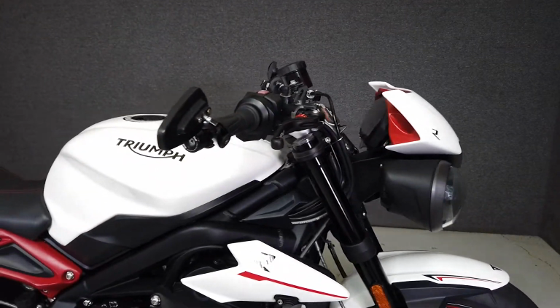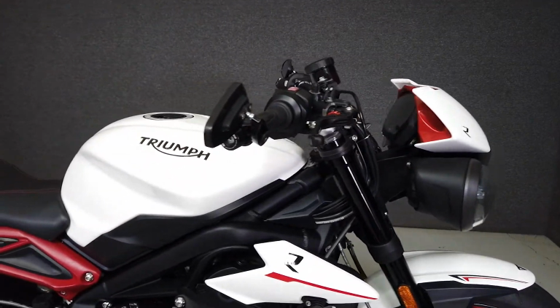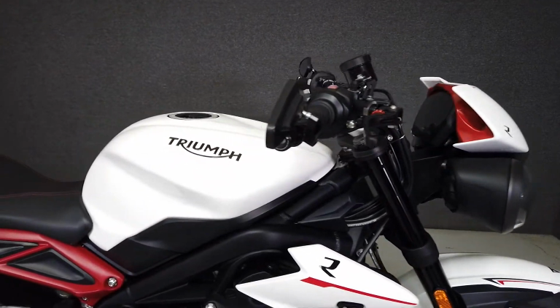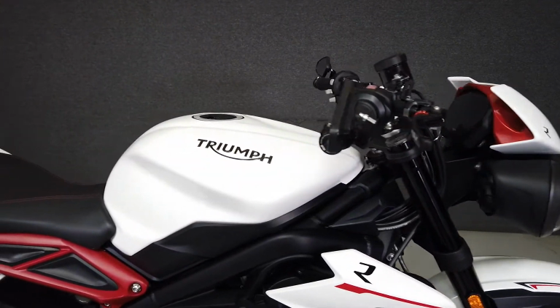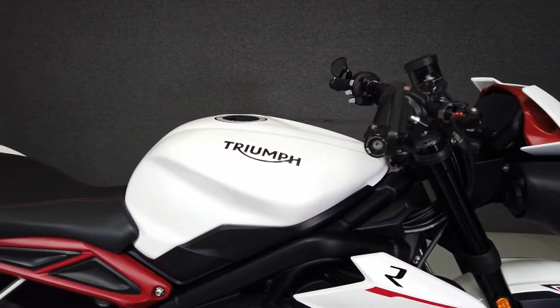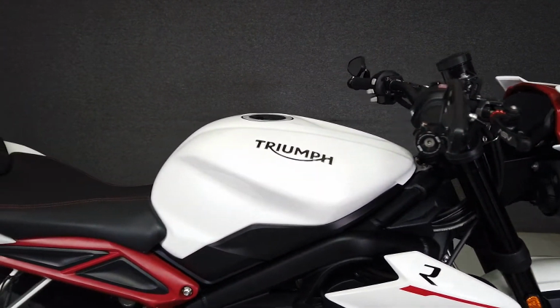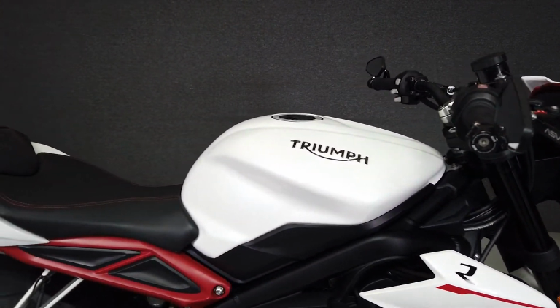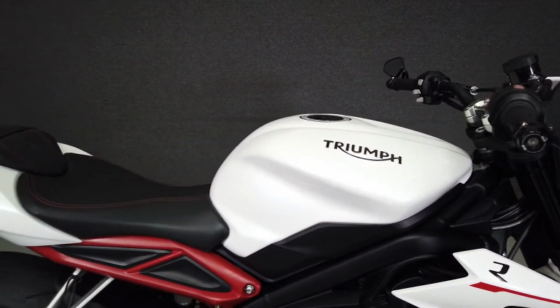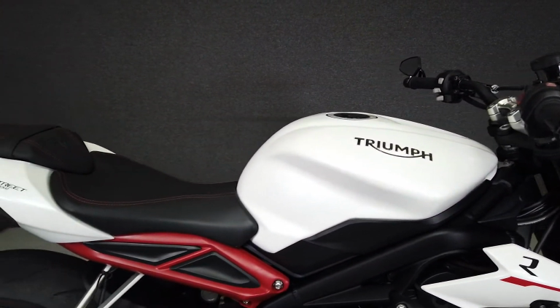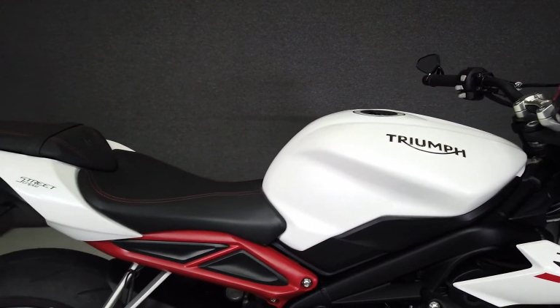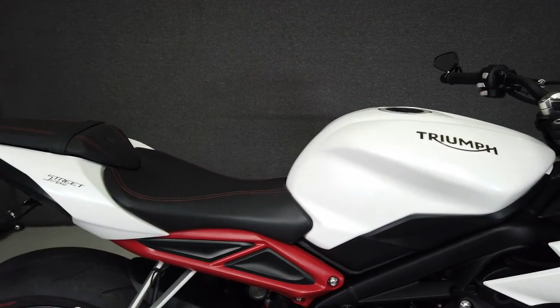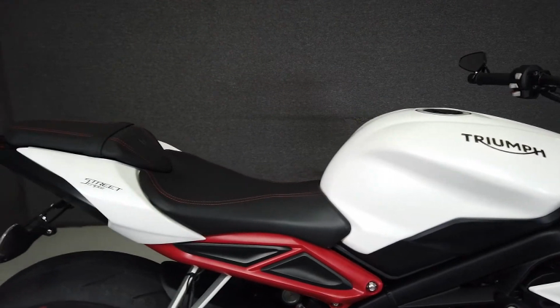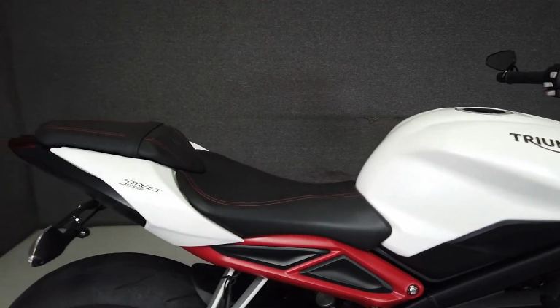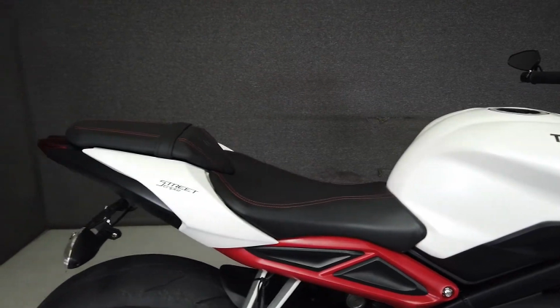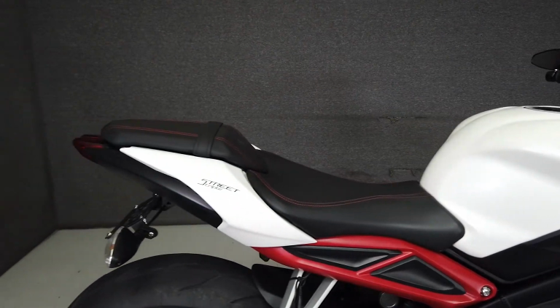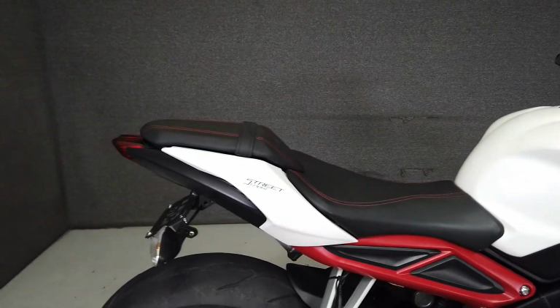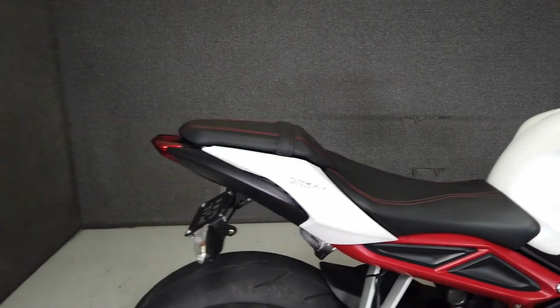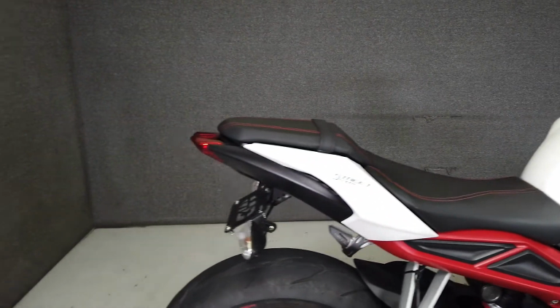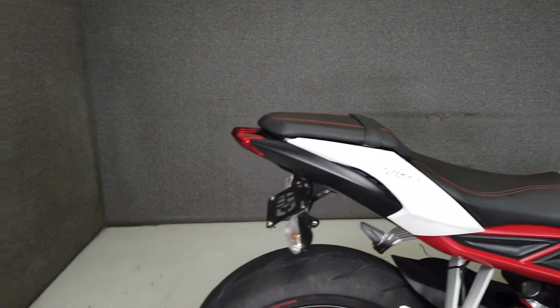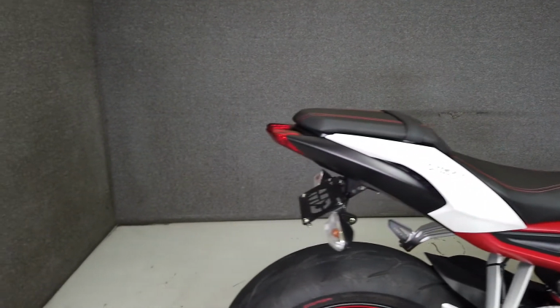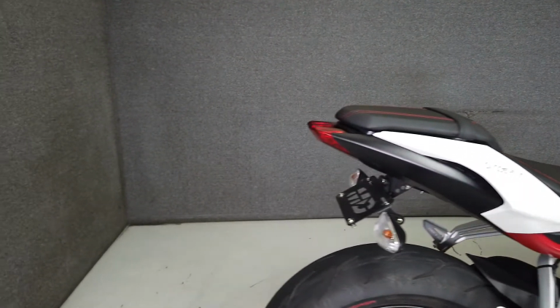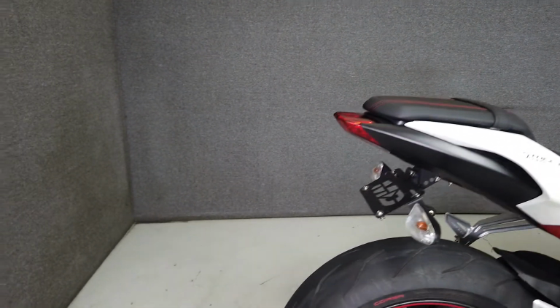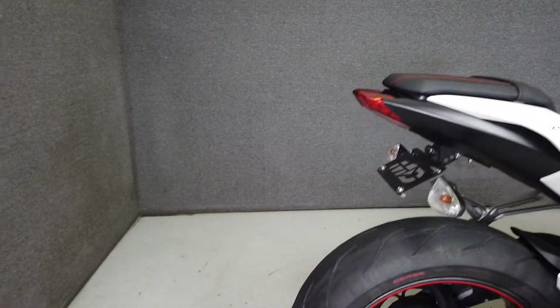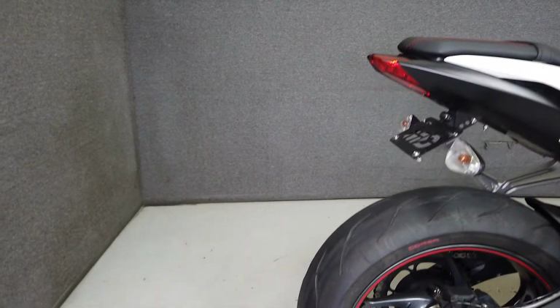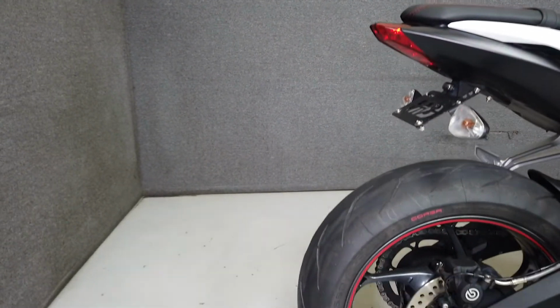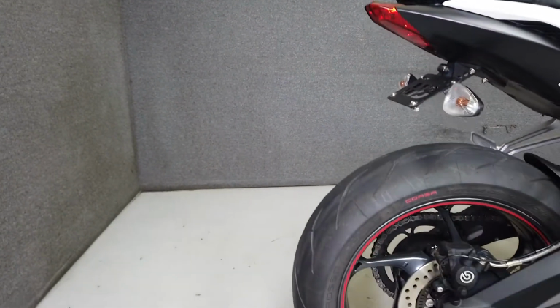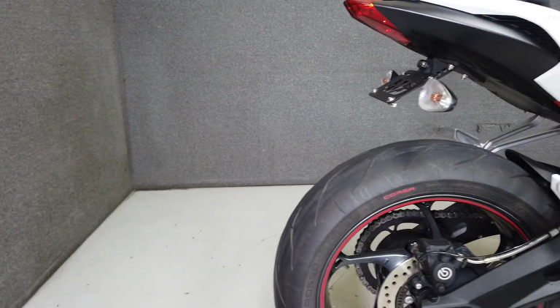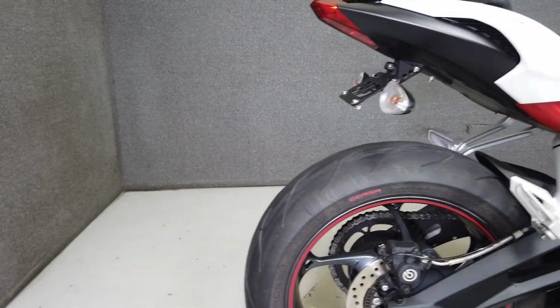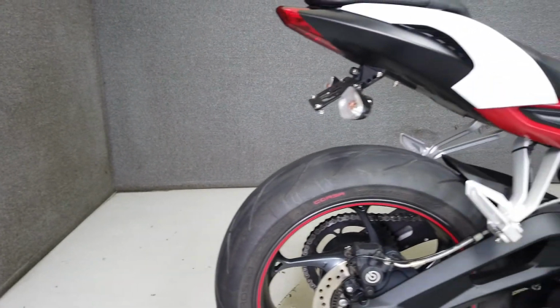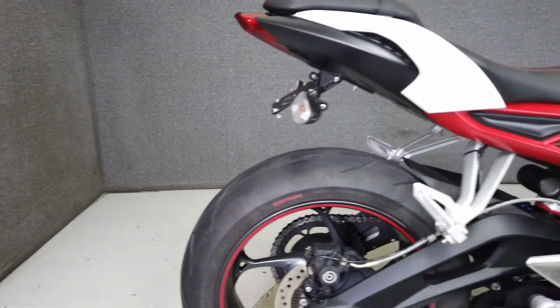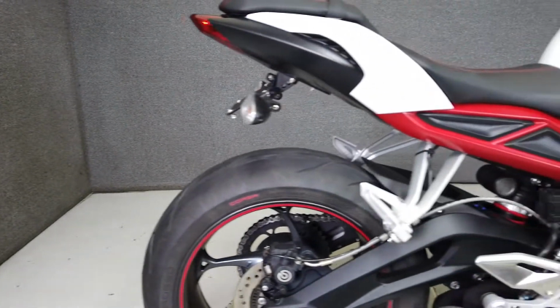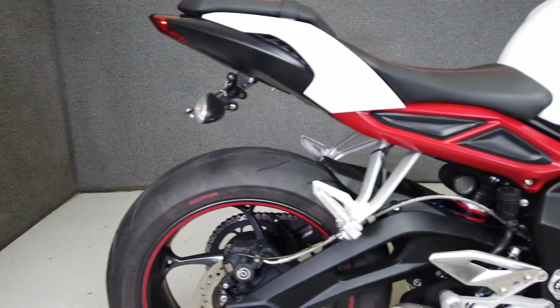Powered by a 765cc inline three-cylinder engine, the Street Triple puts out 111 horsepower and 53 foot-pounds of torque through a six-speed transmission.